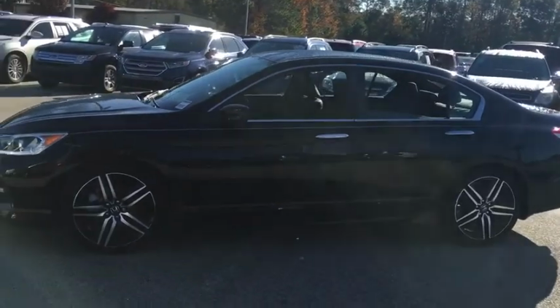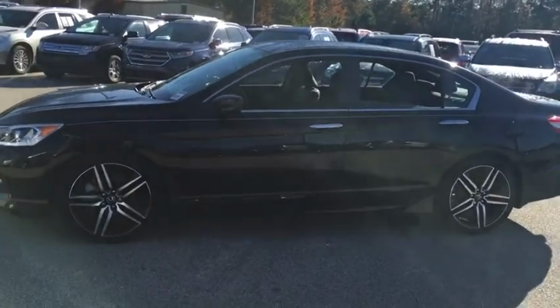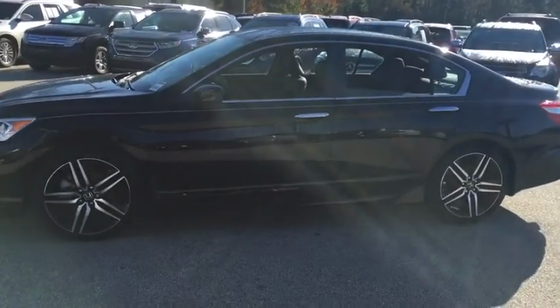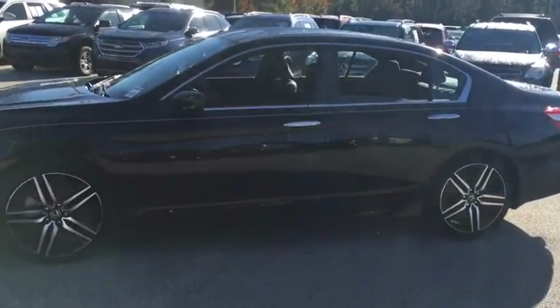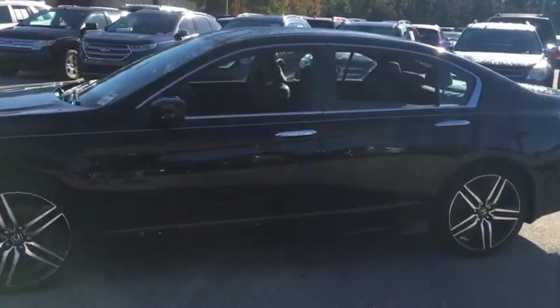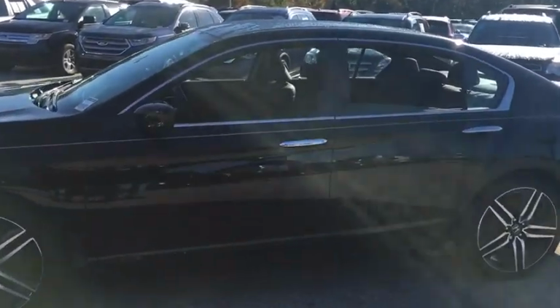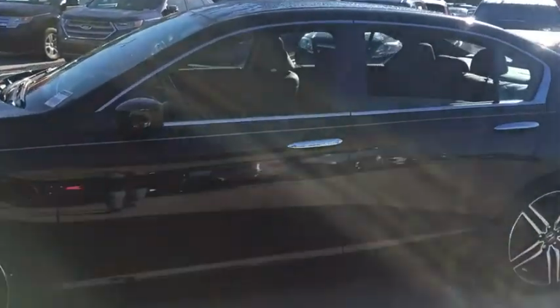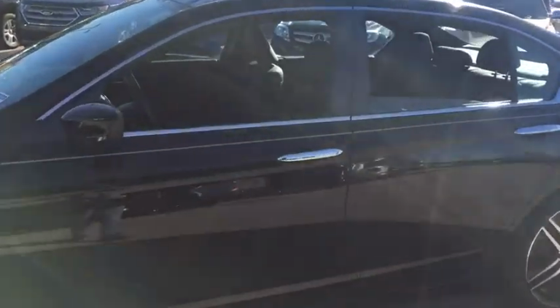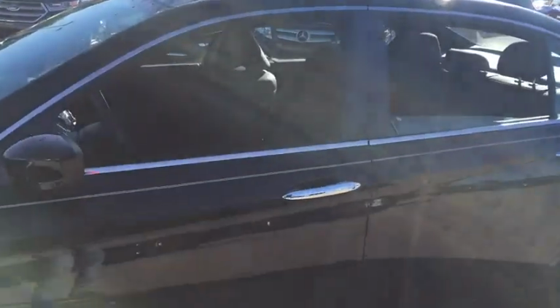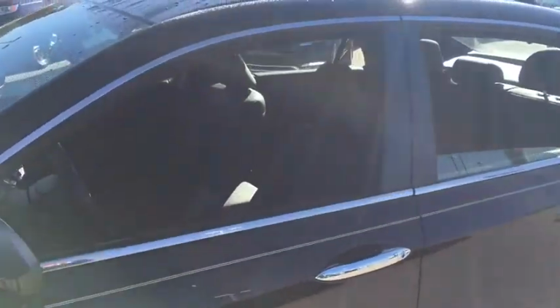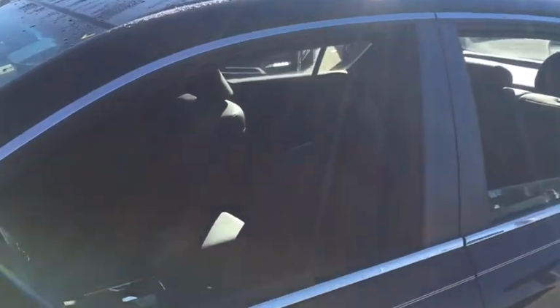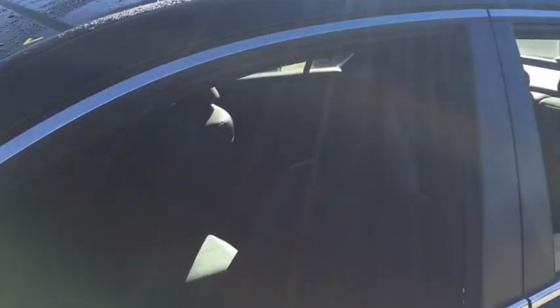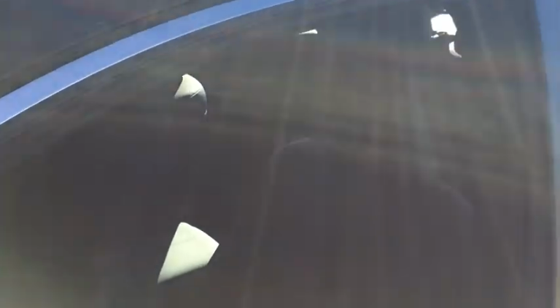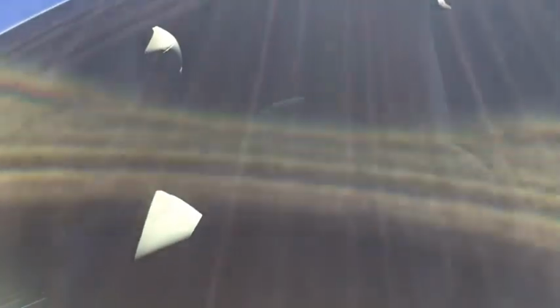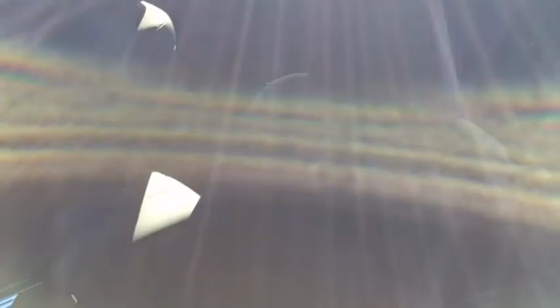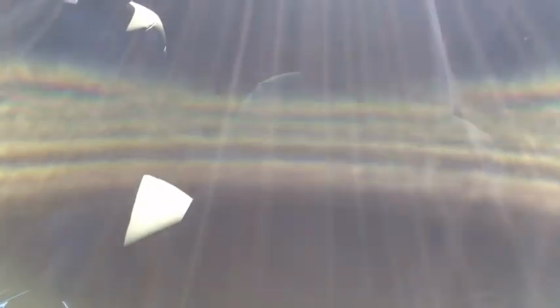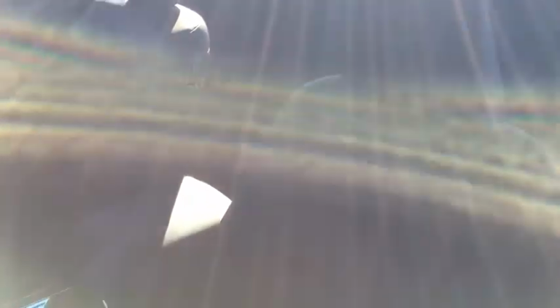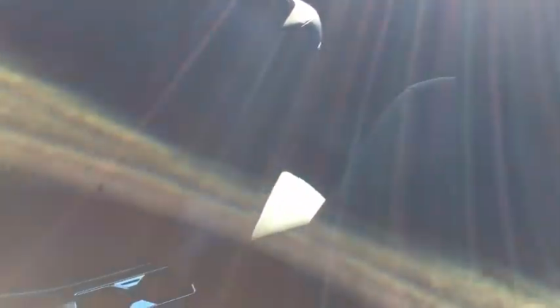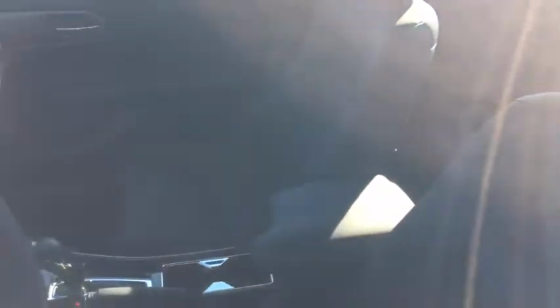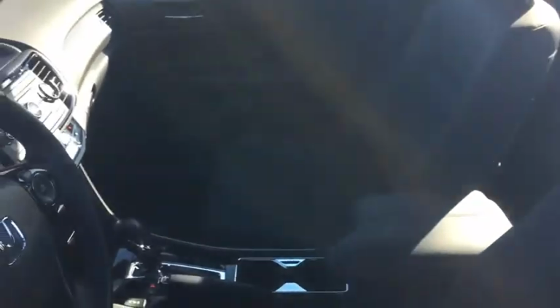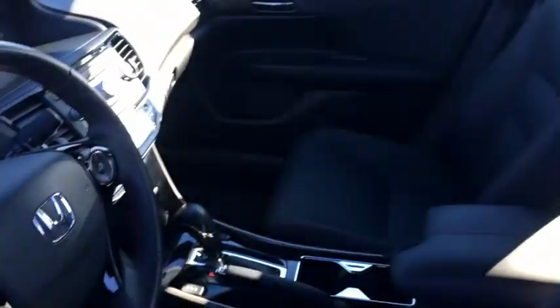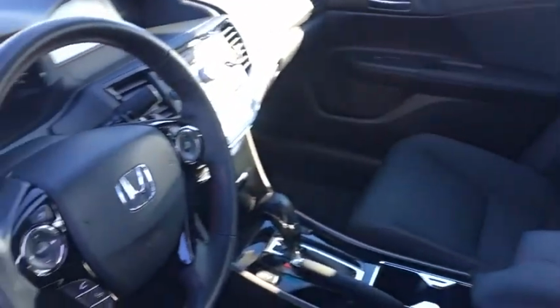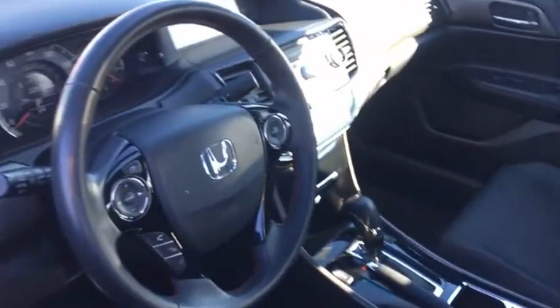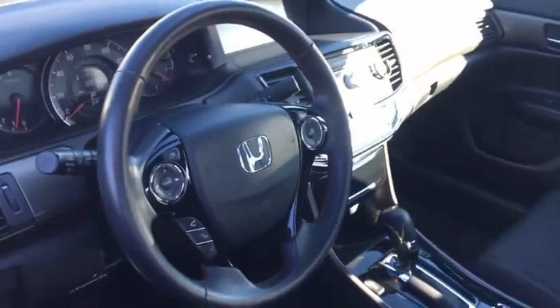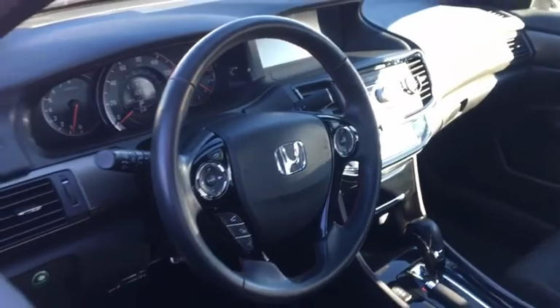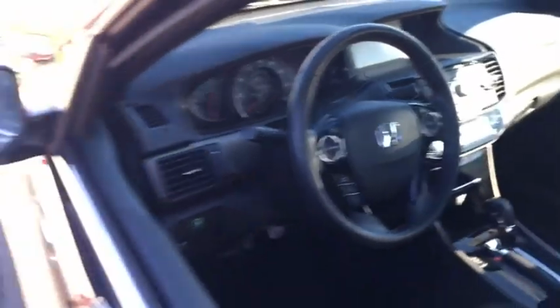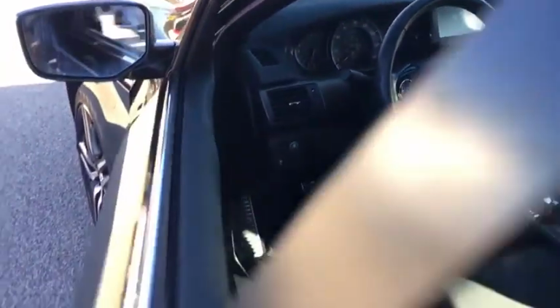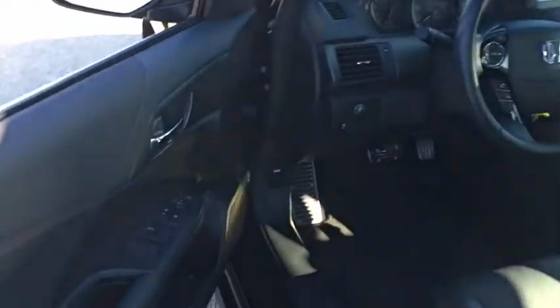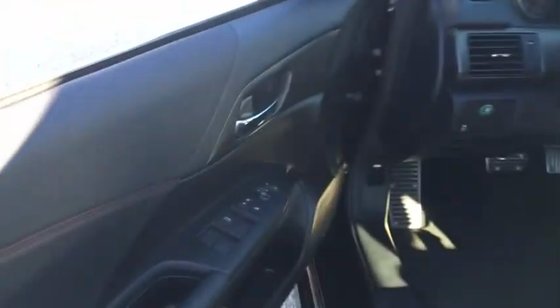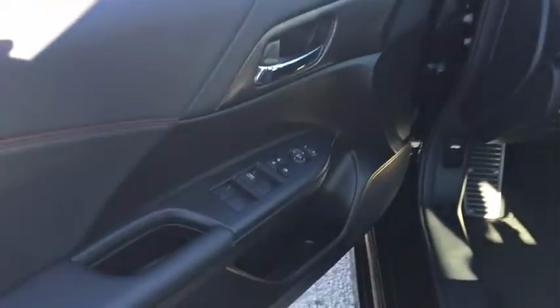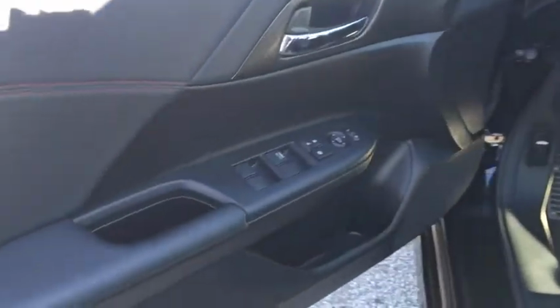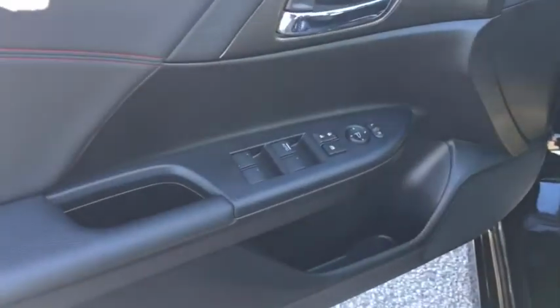Traction control, dual airbags, one owner, power steering, alloy wheels, four-wheel disc brakes, electronic stability control, power windows, security system, CD player, rear window defroster.